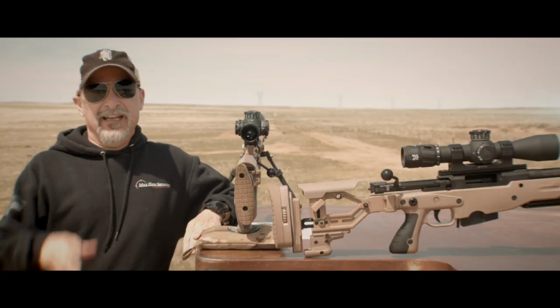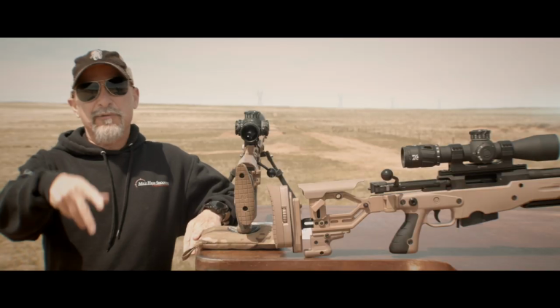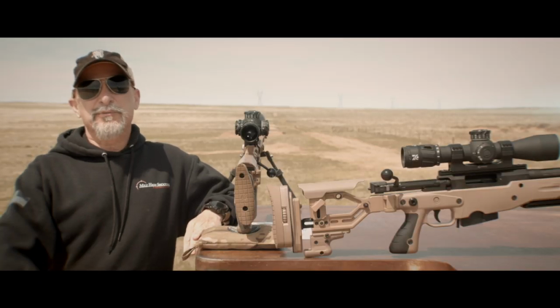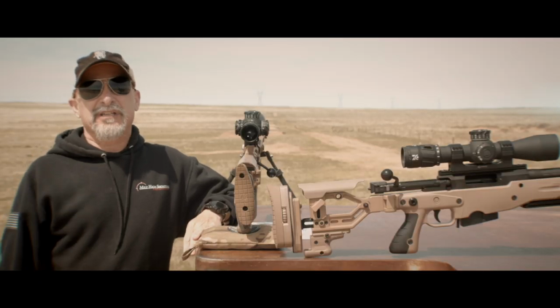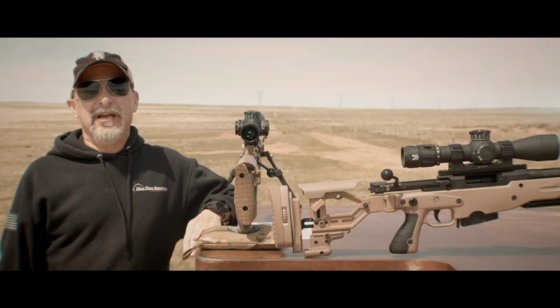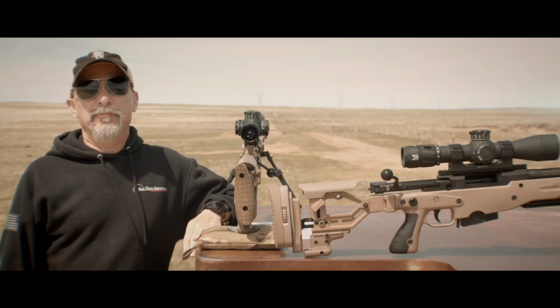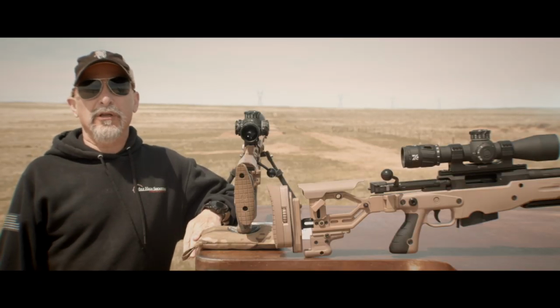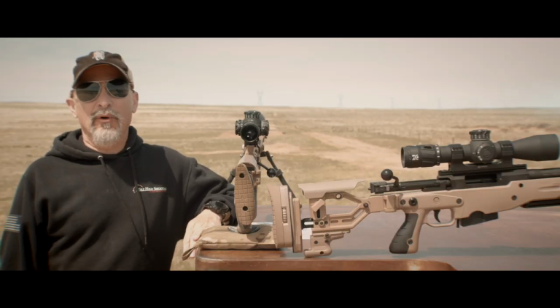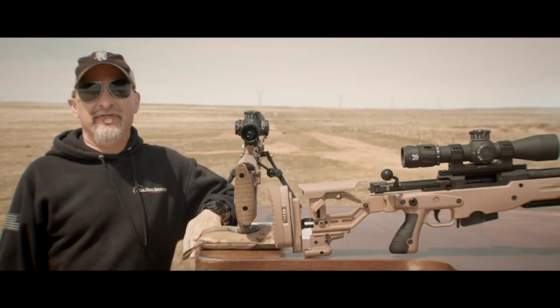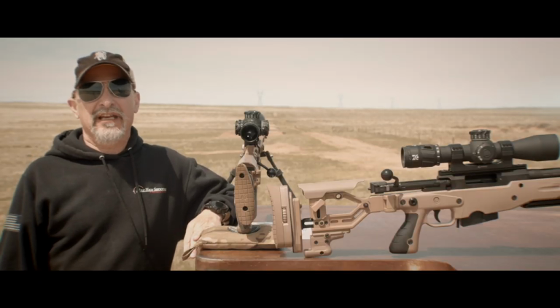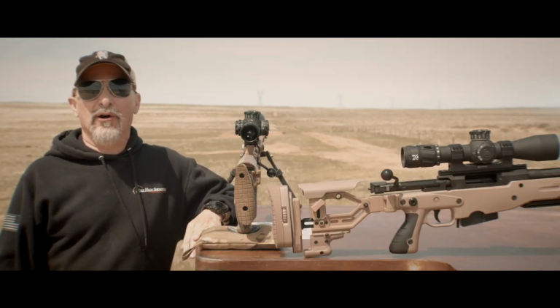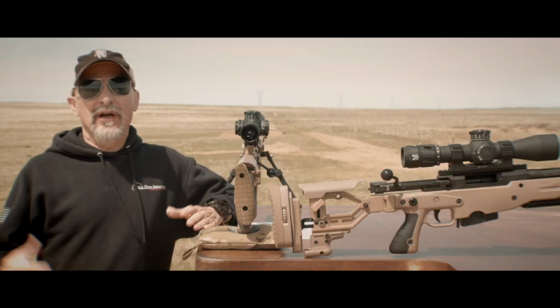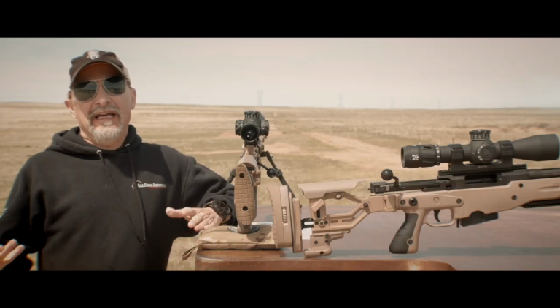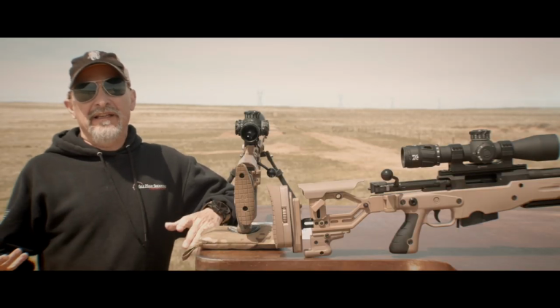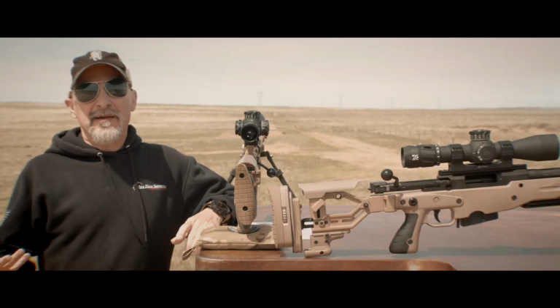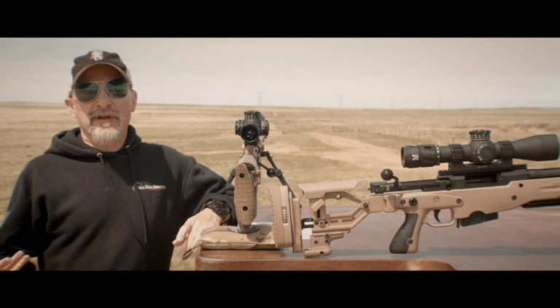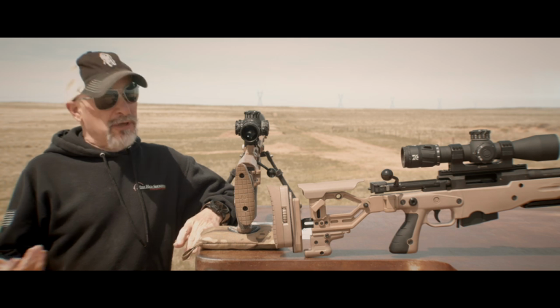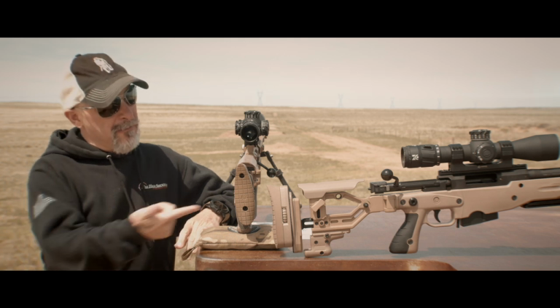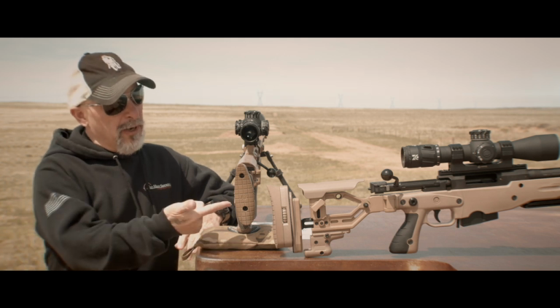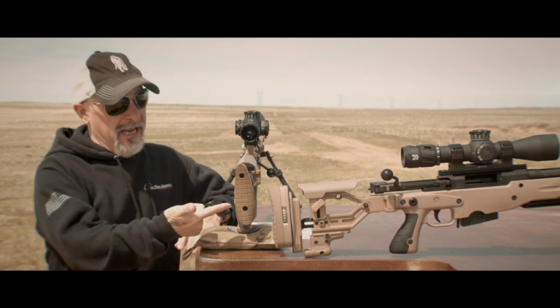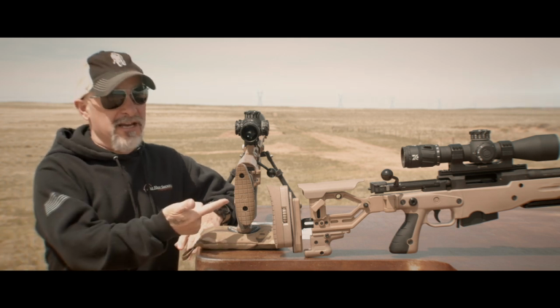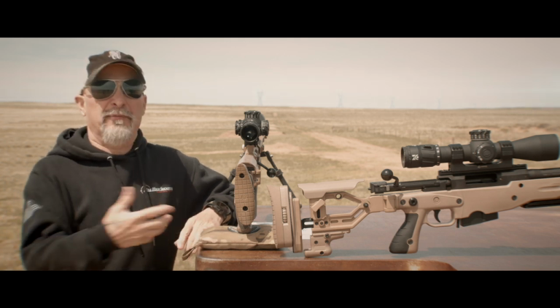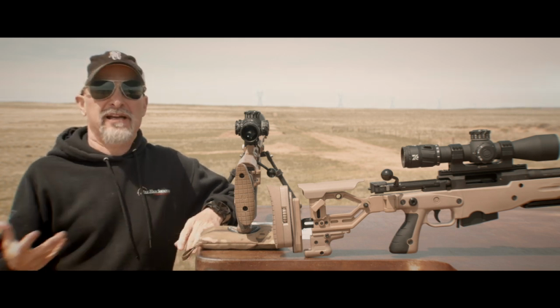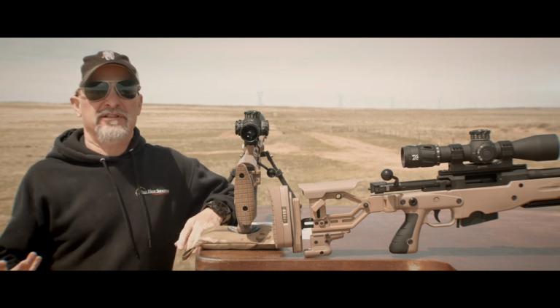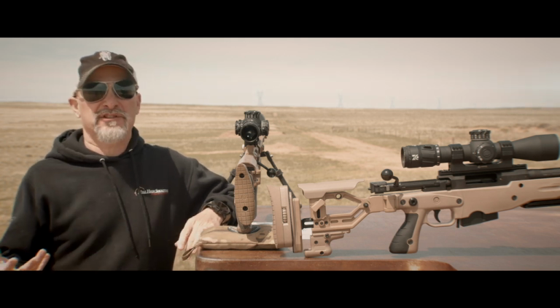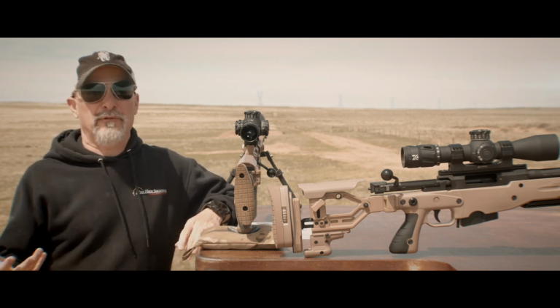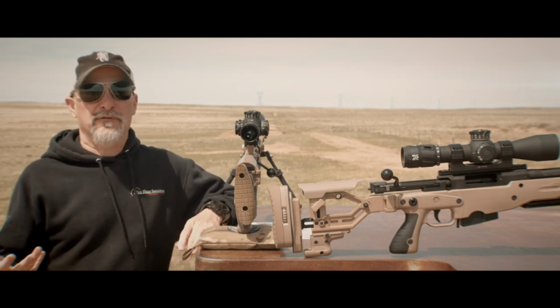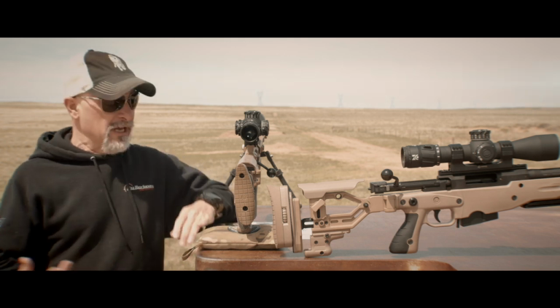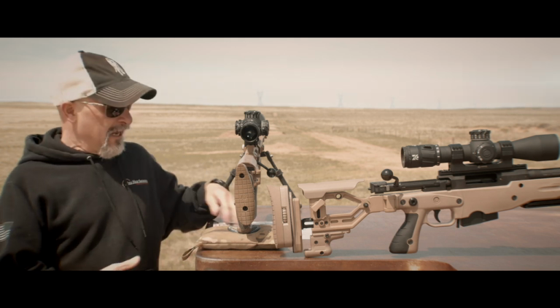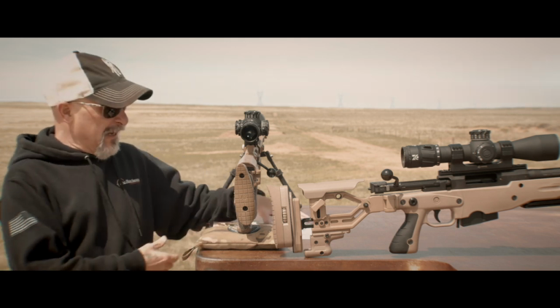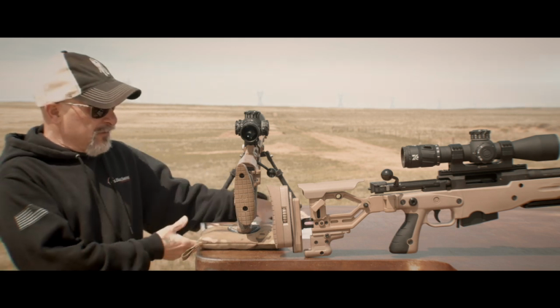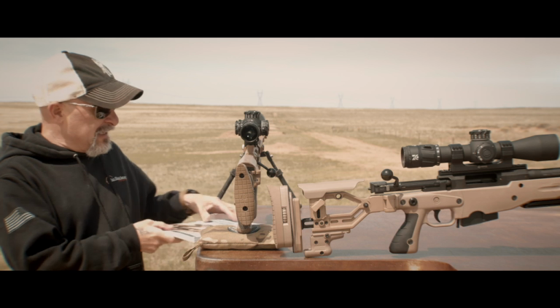Welcome to a Sniper's Hide bullet point video. In this episode, I want to talk about my butt pad on my Accuracy International rifles. Have many of you seen,